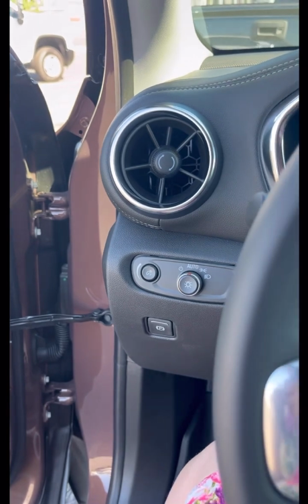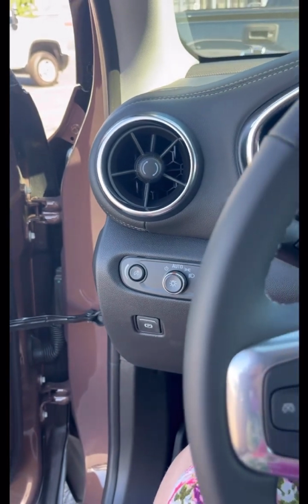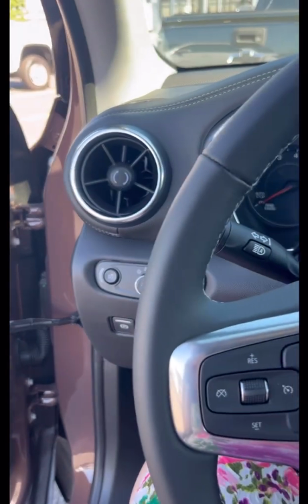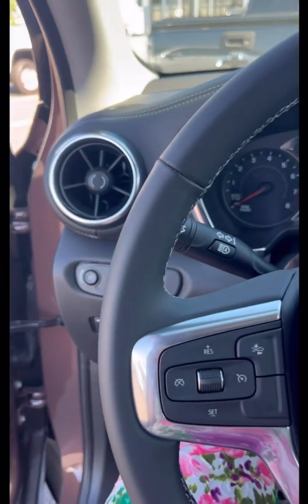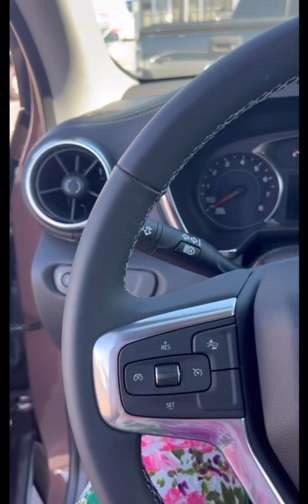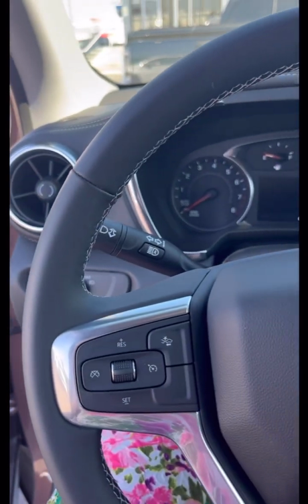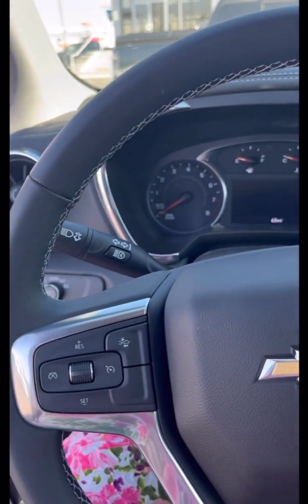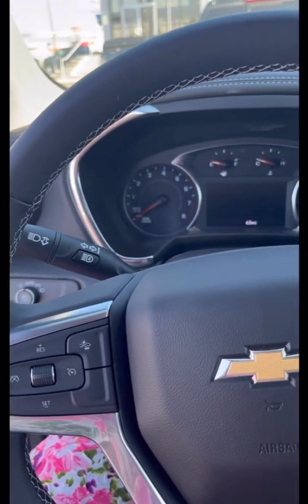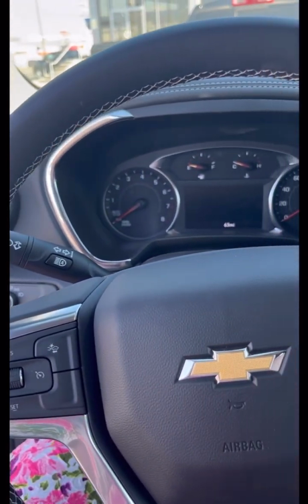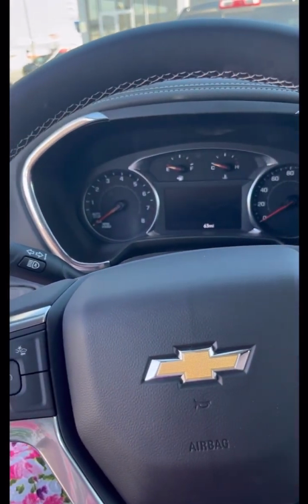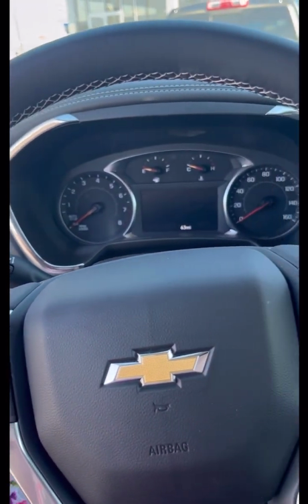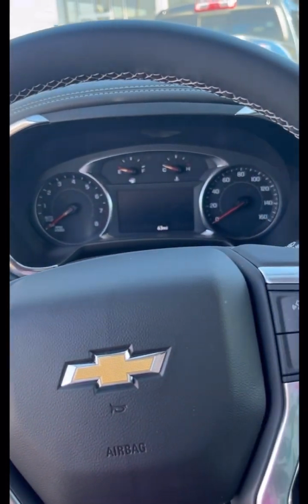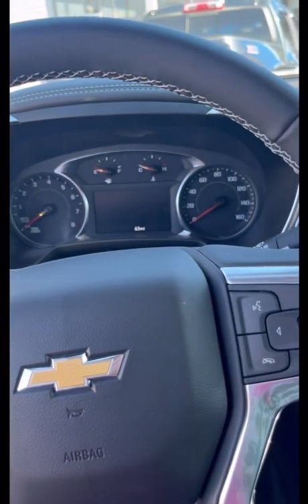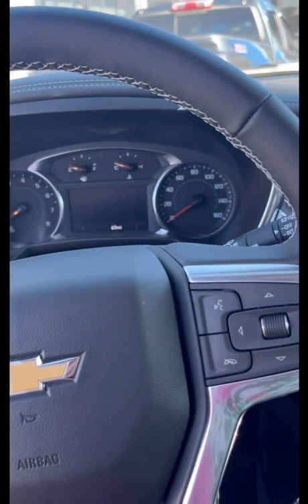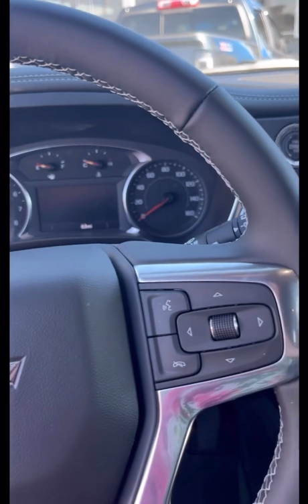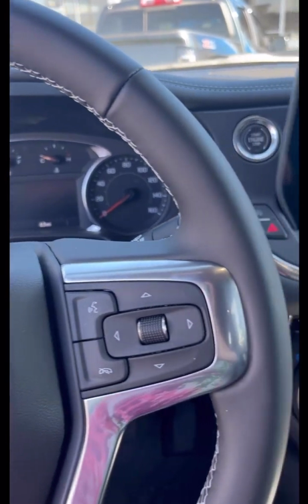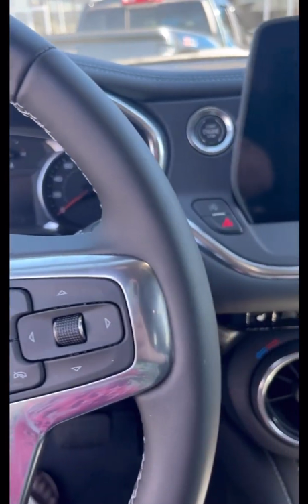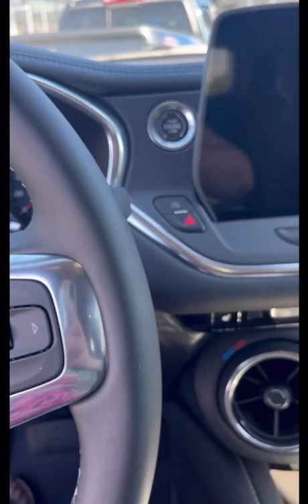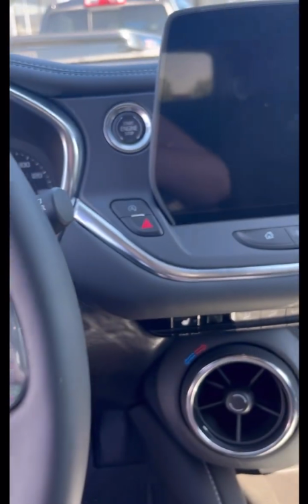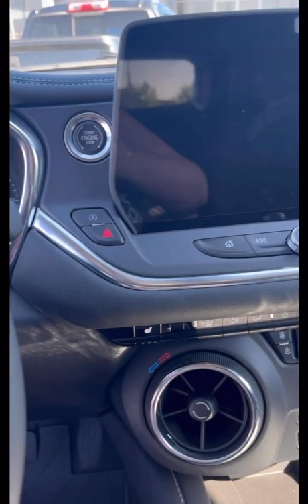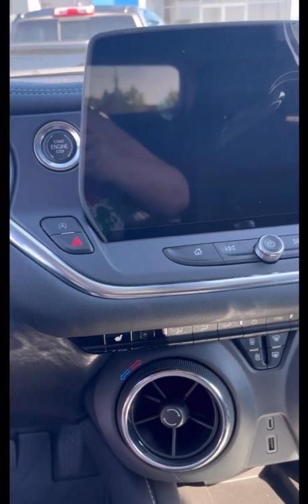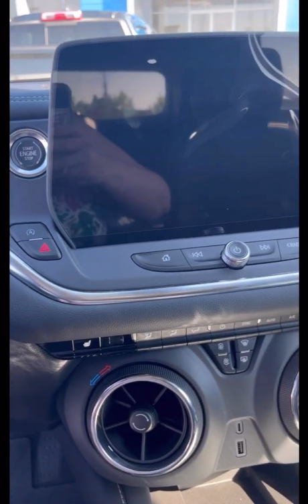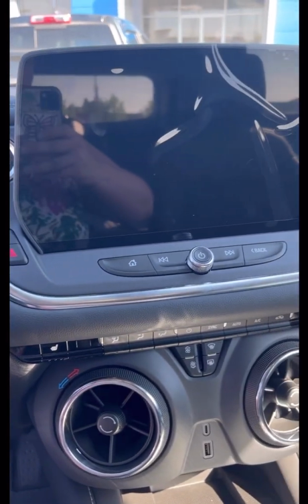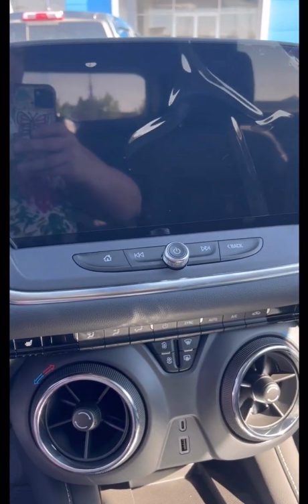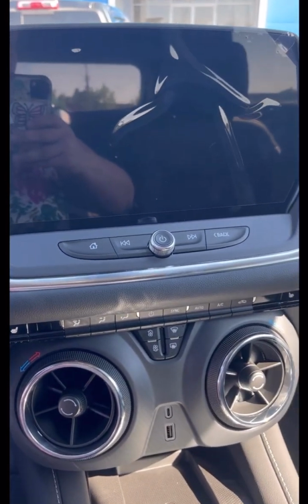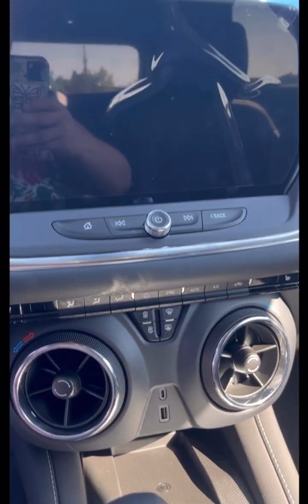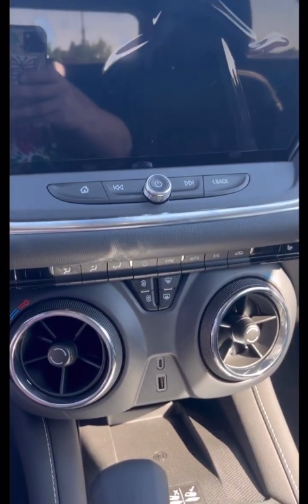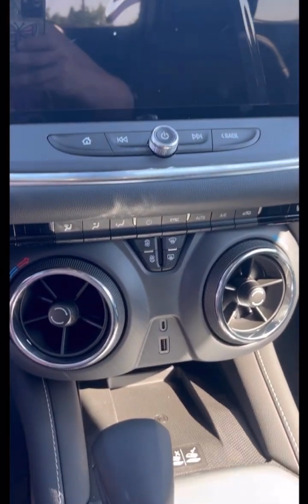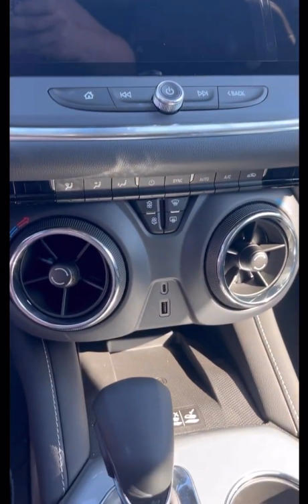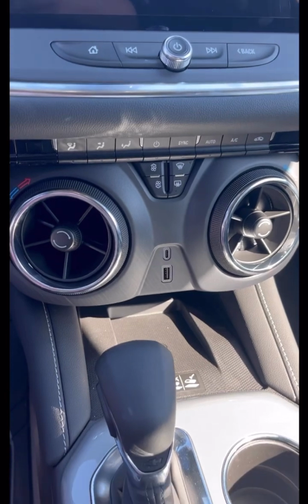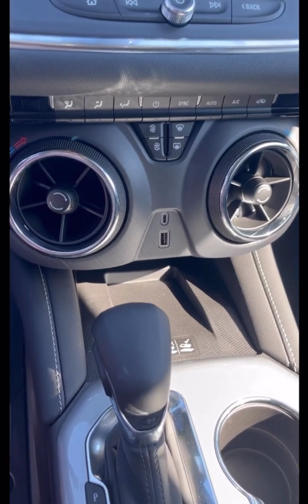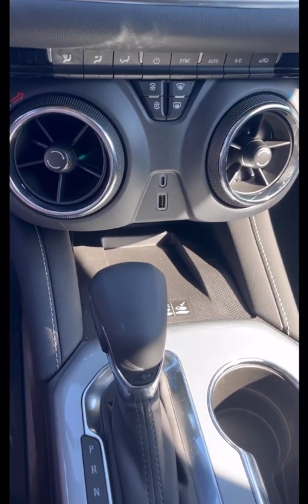This is what the driver's seat looks like in the brown one. The settings are the same — it's just a difference in the coloring.